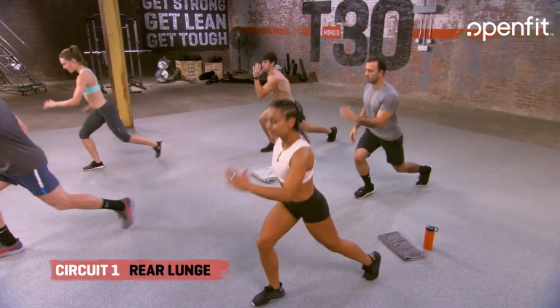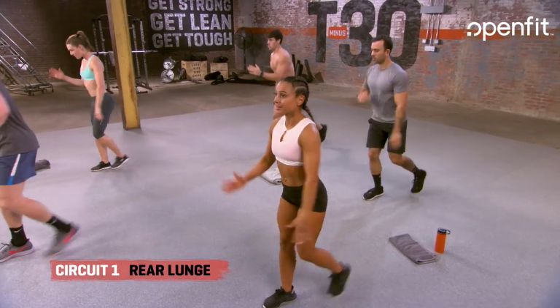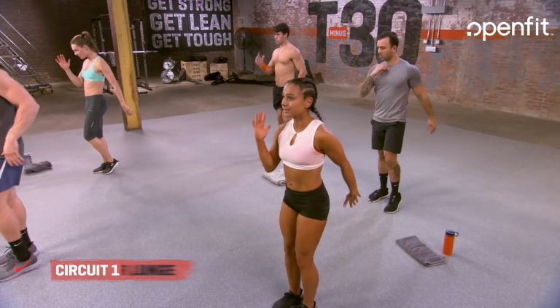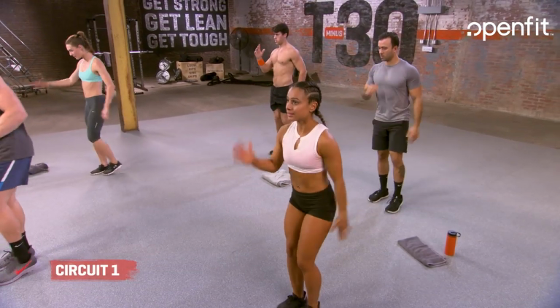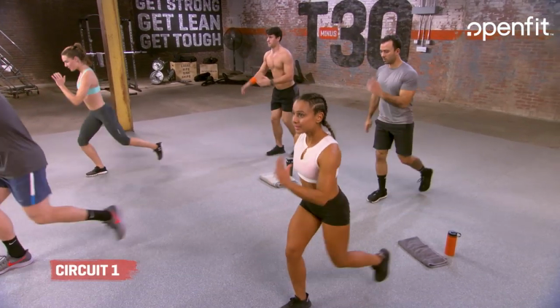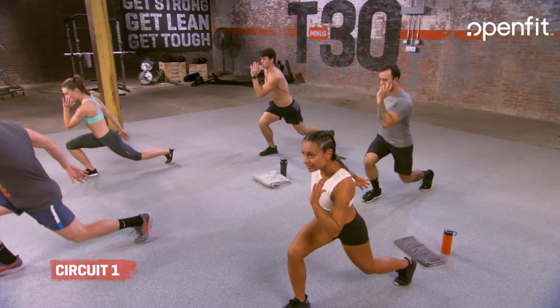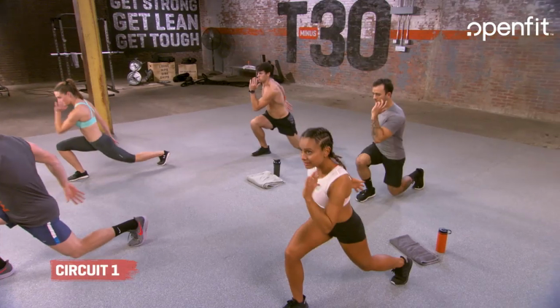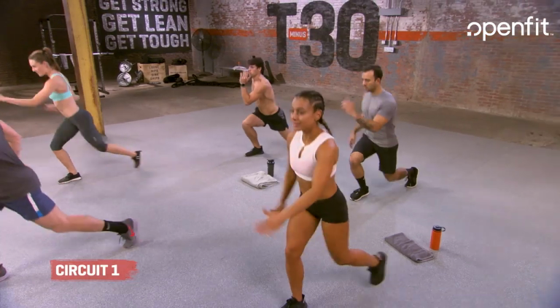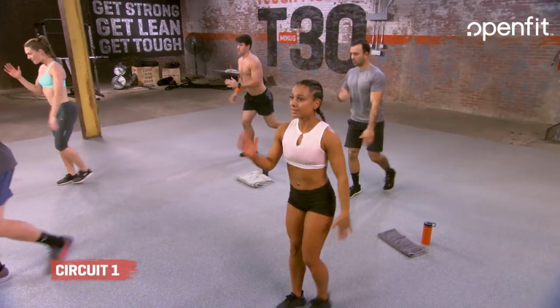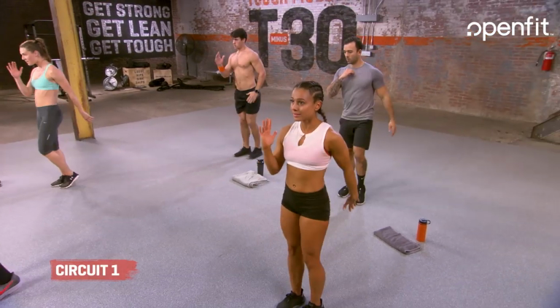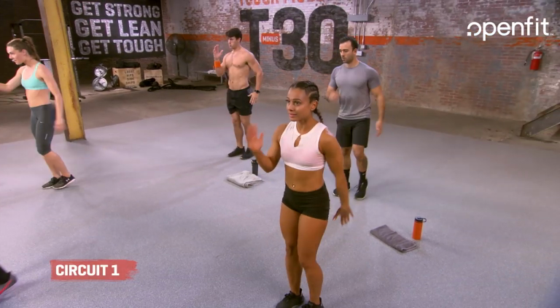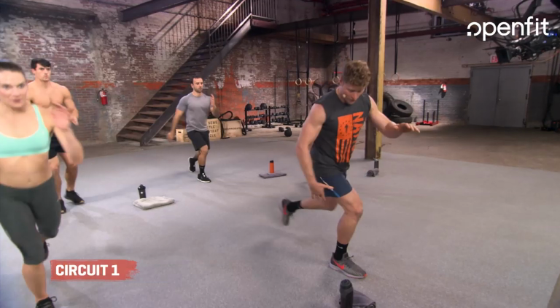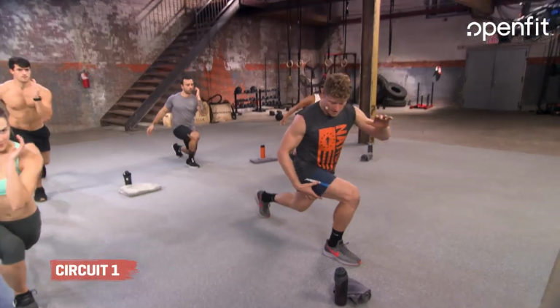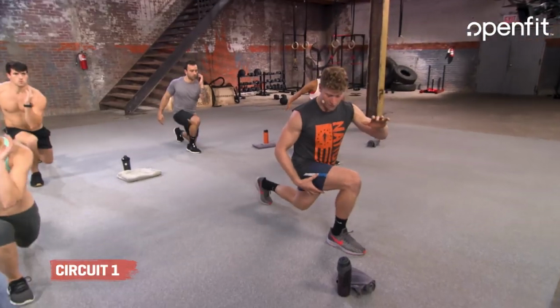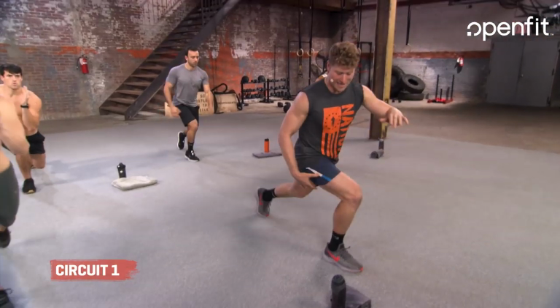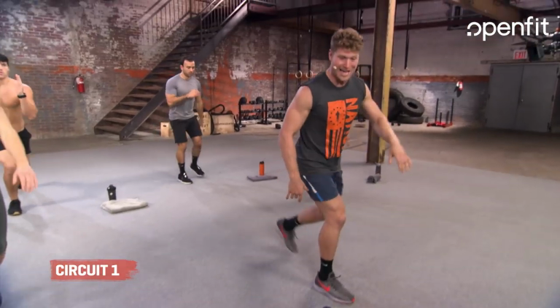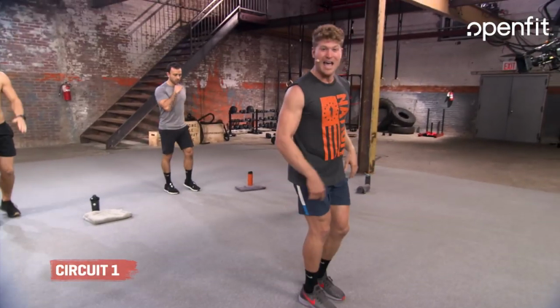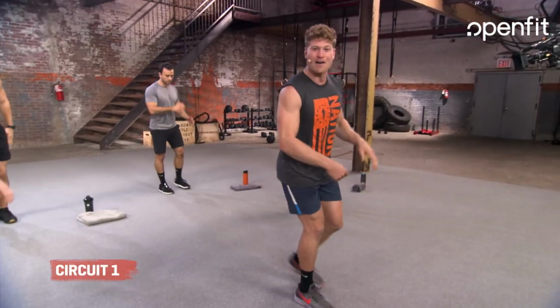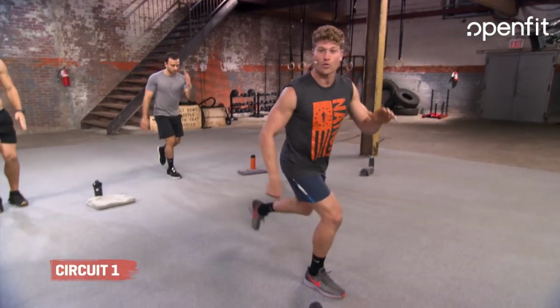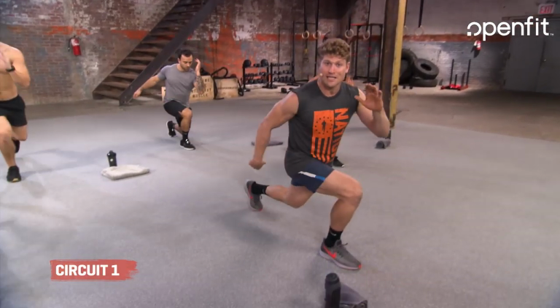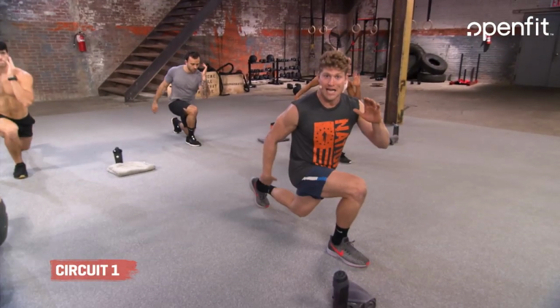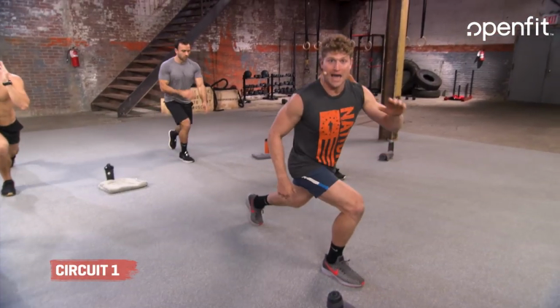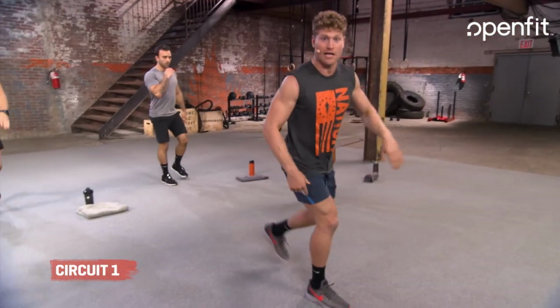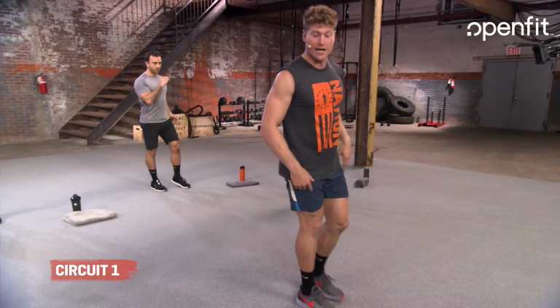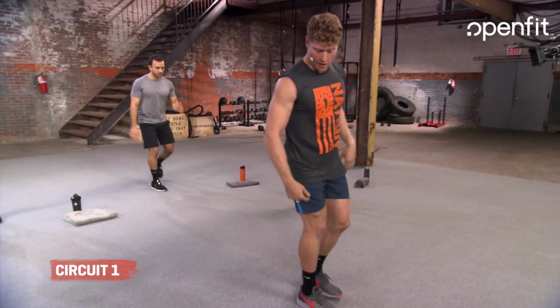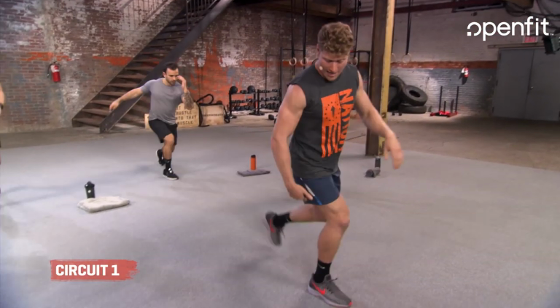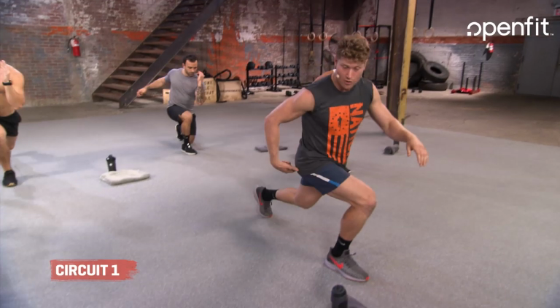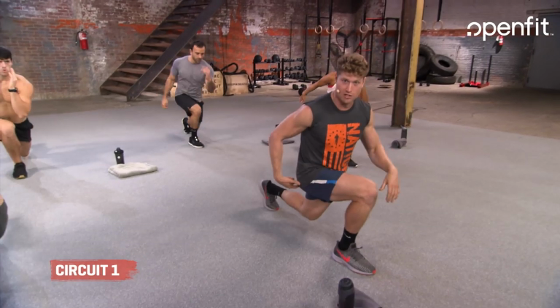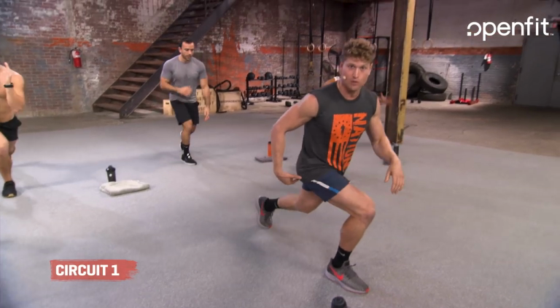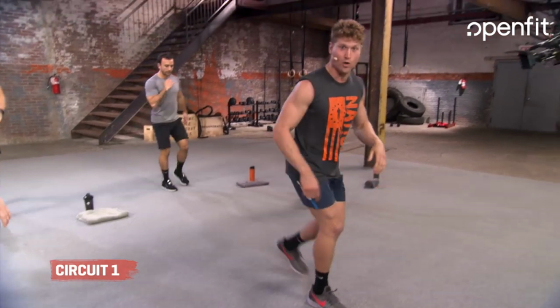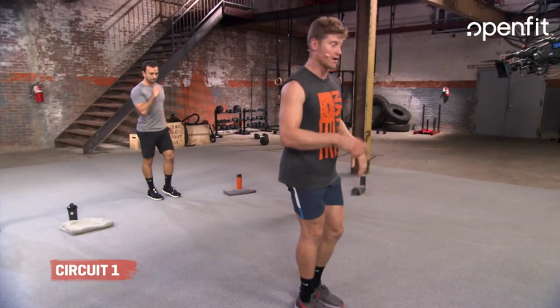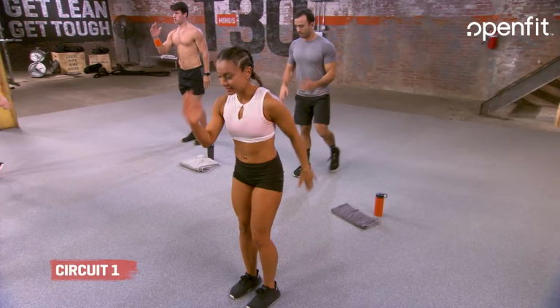So 30 seconds of work right here. The whole goal, guys, is to really focus on the front of that leg. Have a really light back leg right here. Hamstrings and glutes are working right now.